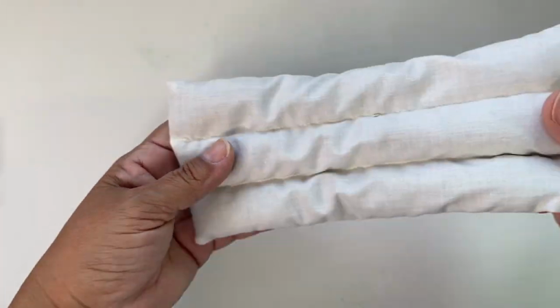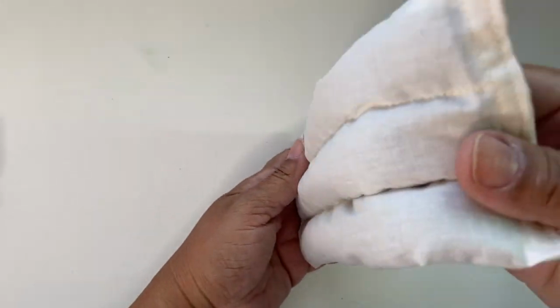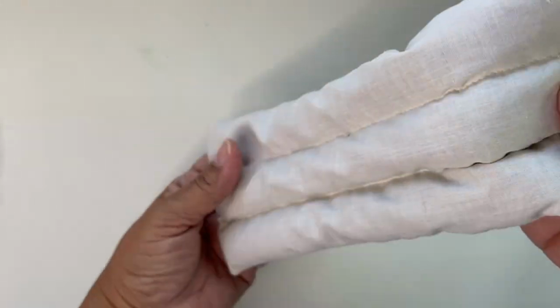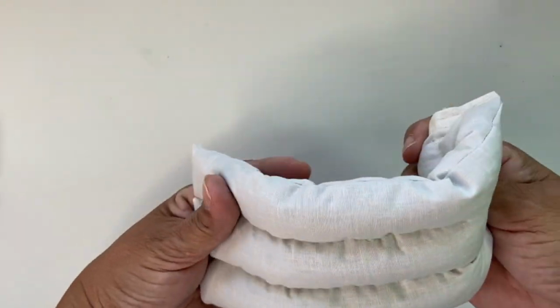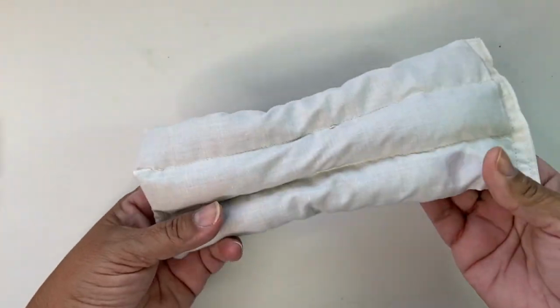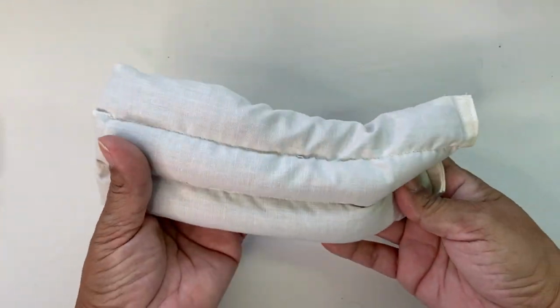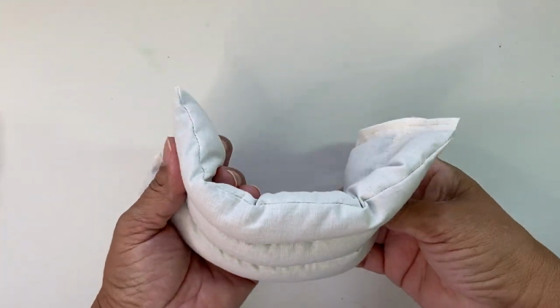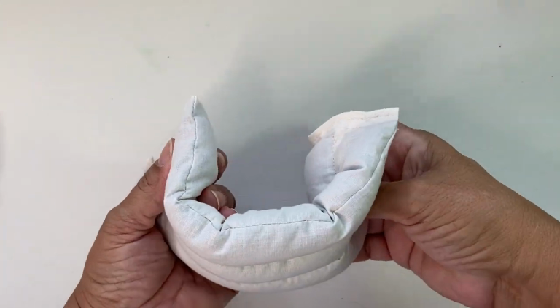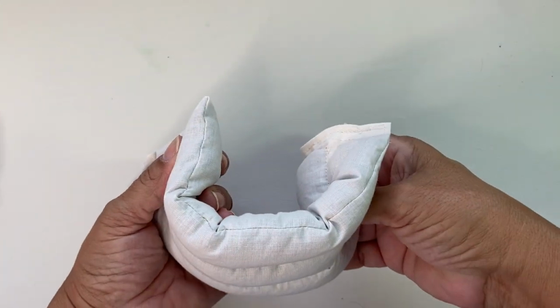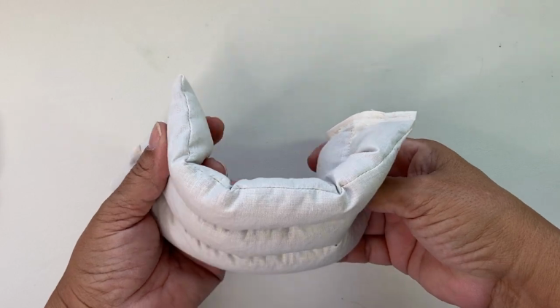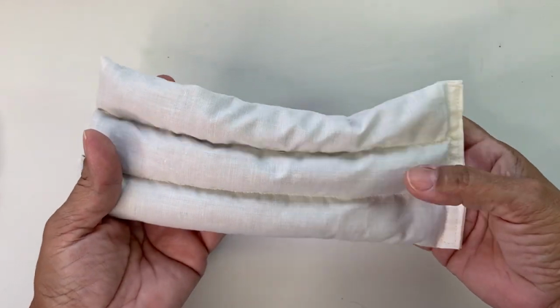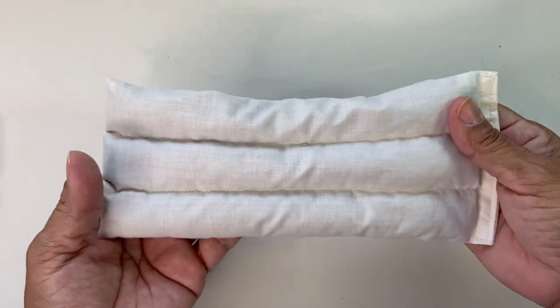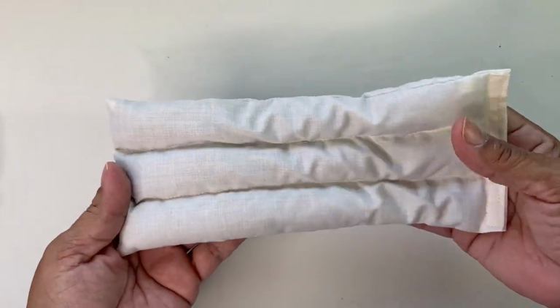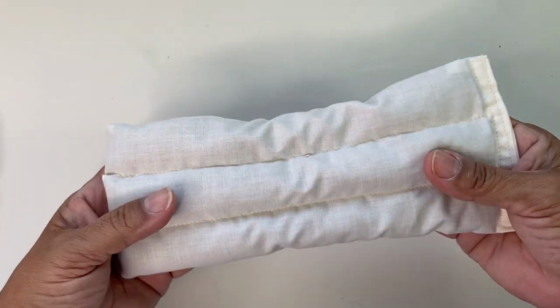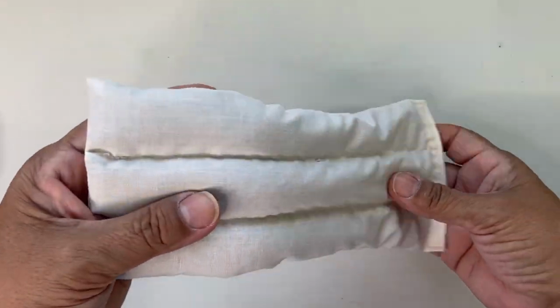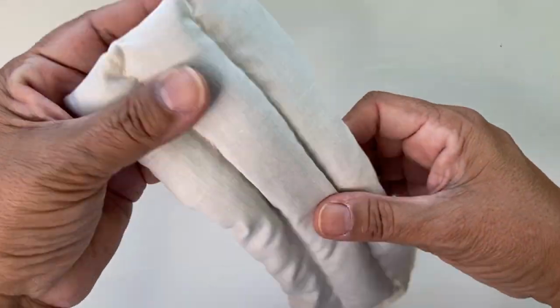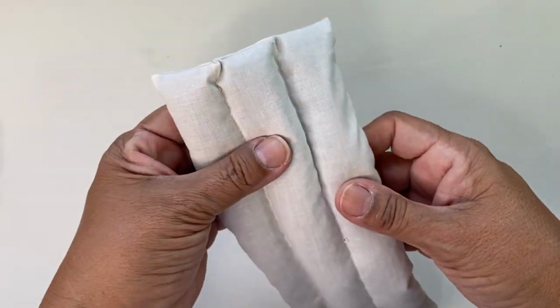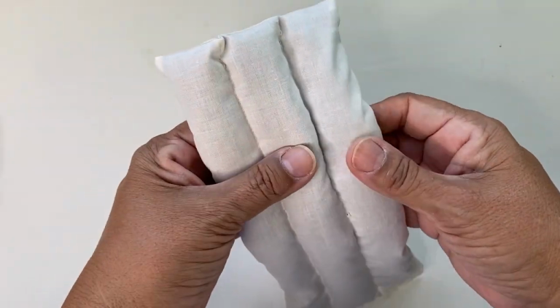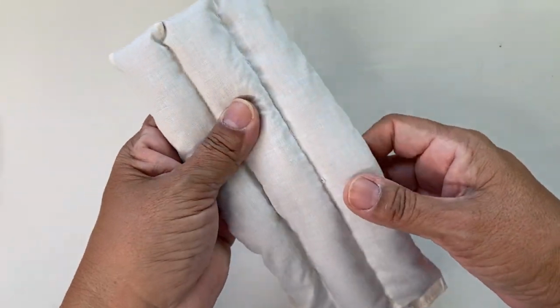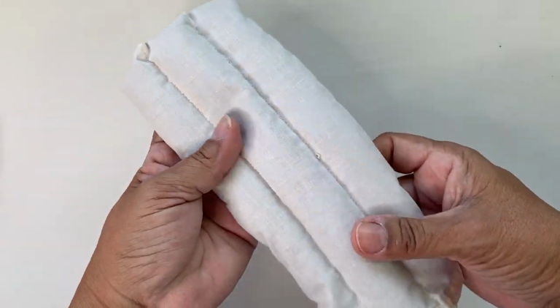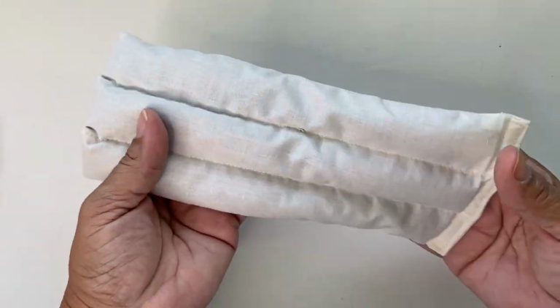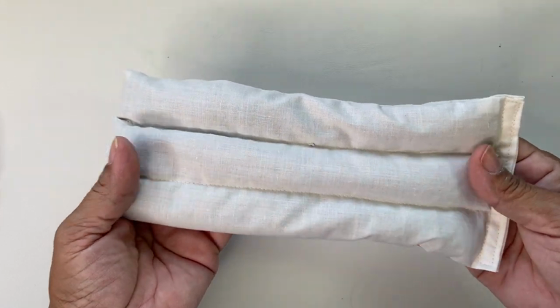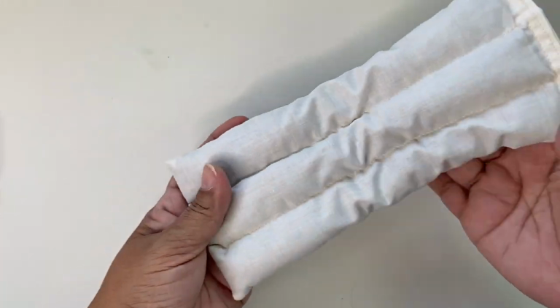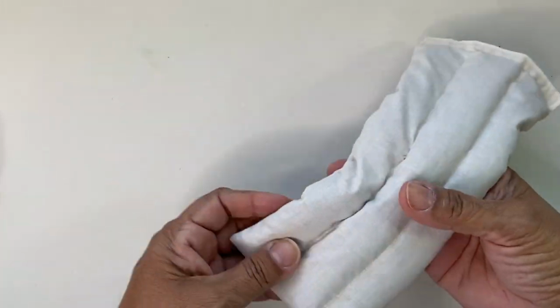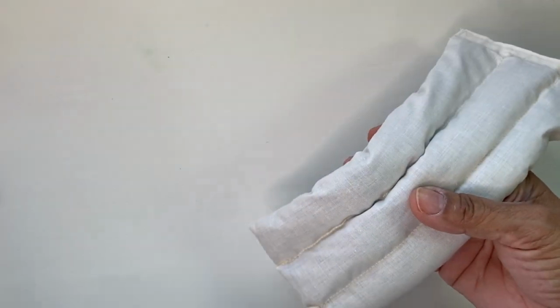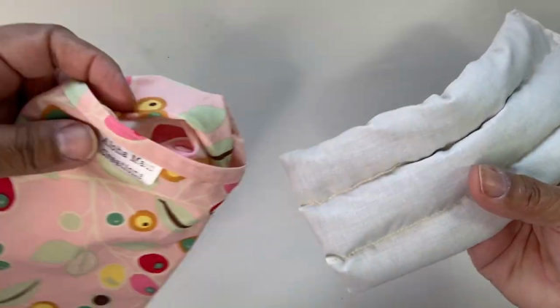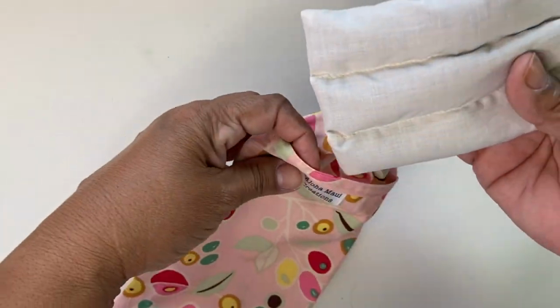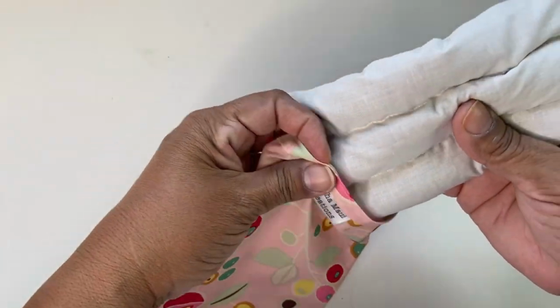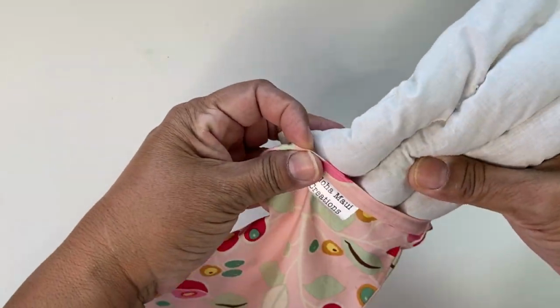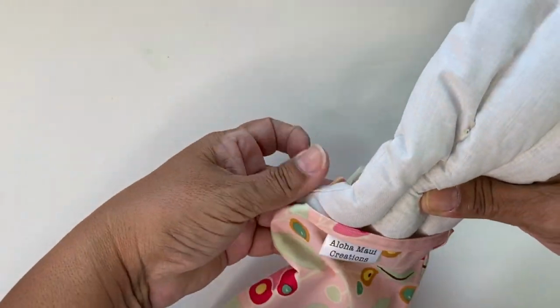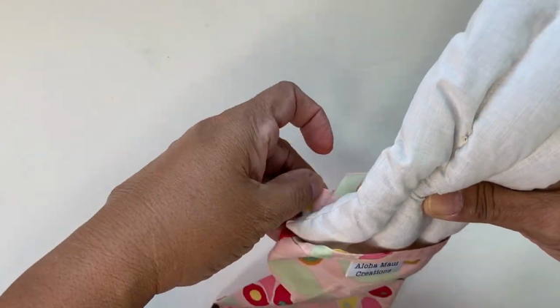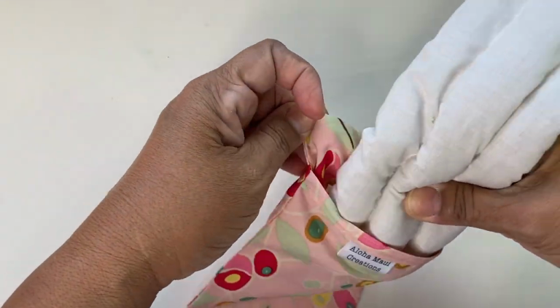has flexibility to move around, in case you want to create a contour or for whatever area that you are using the warm or cool therapy. When you're ready to use, you simply place it back in. Remember, the outer cover is washable and dryable — place that back into the pouch.